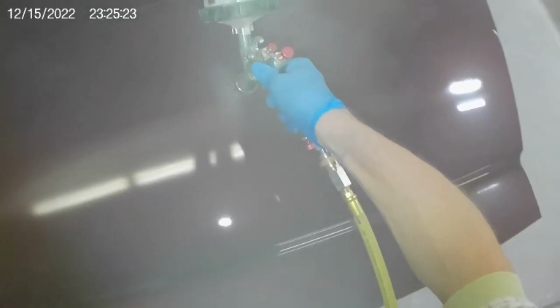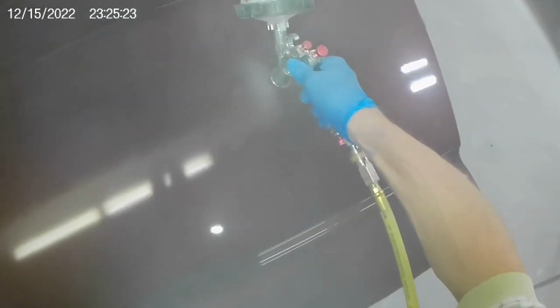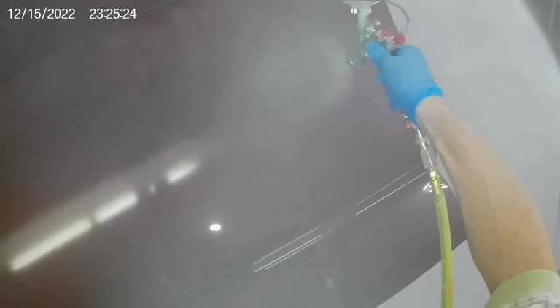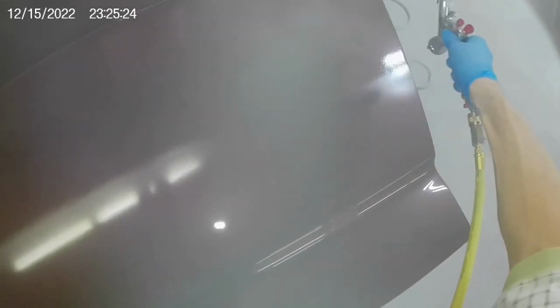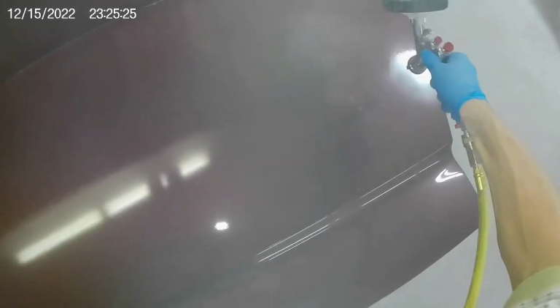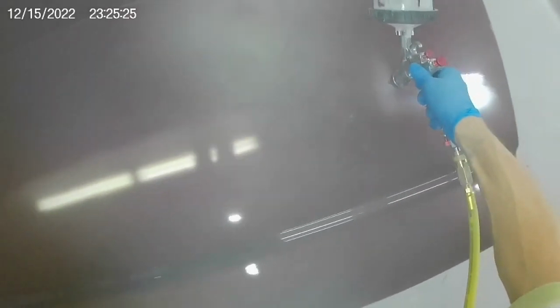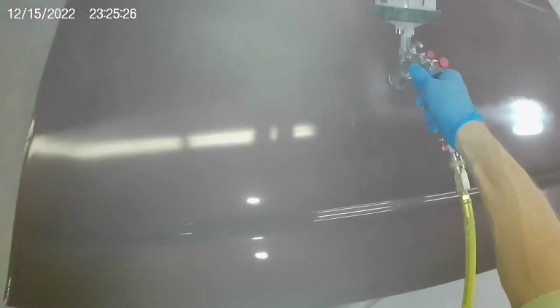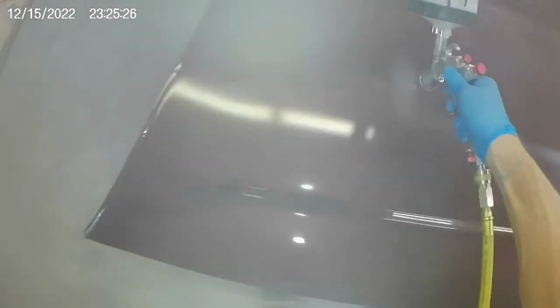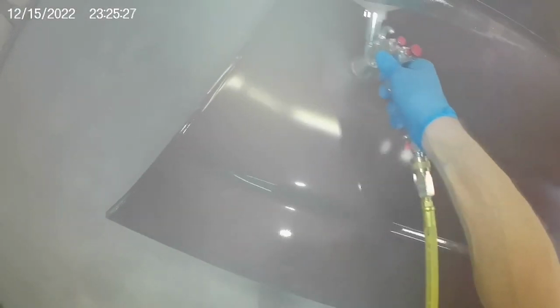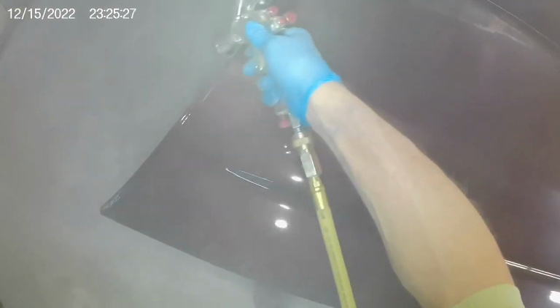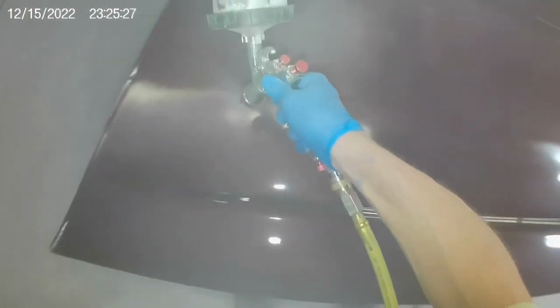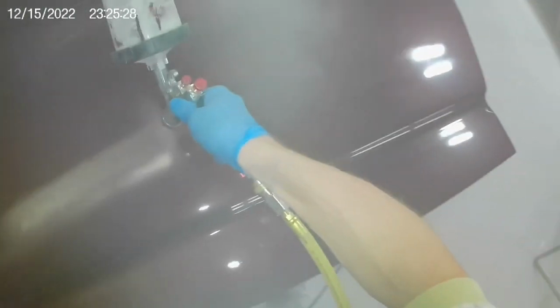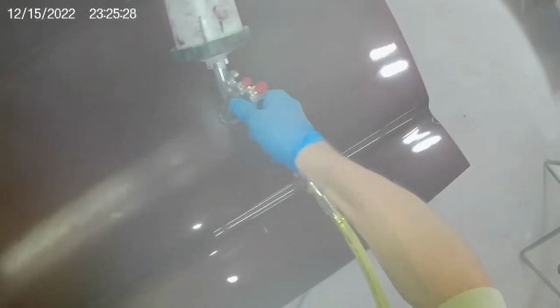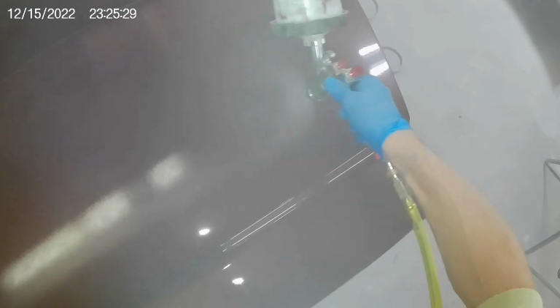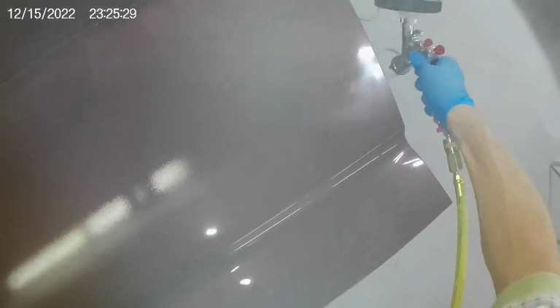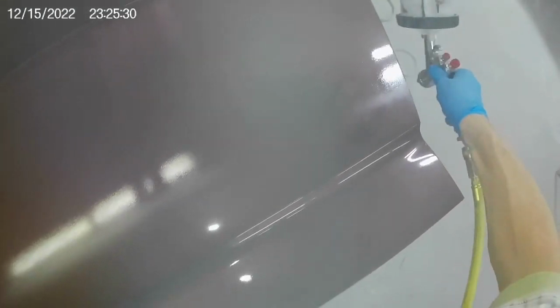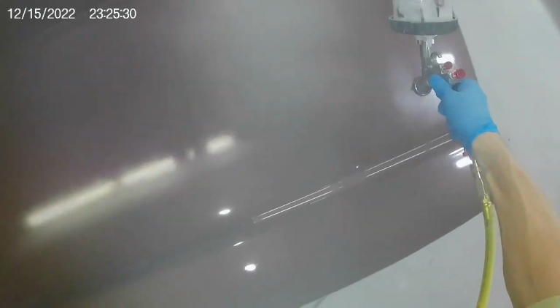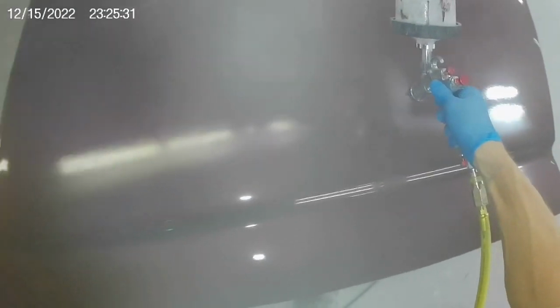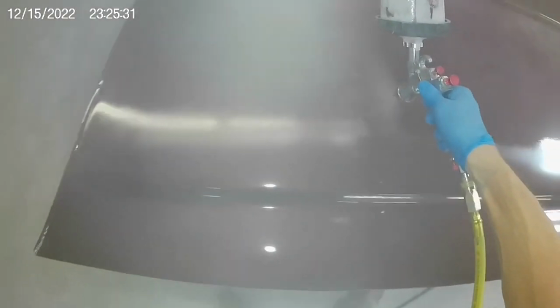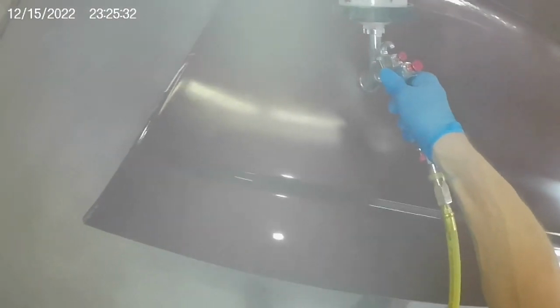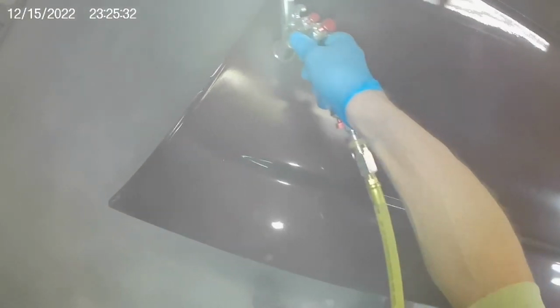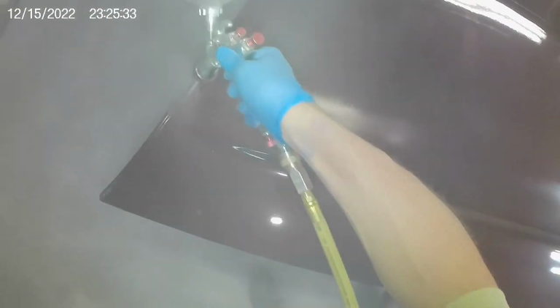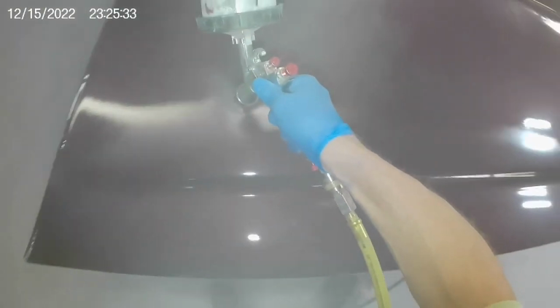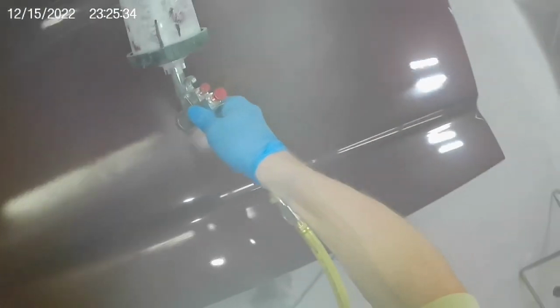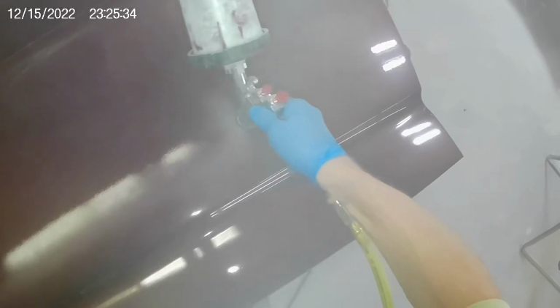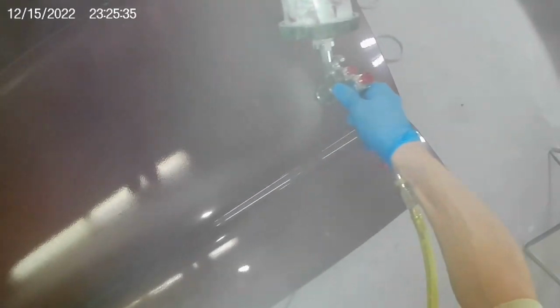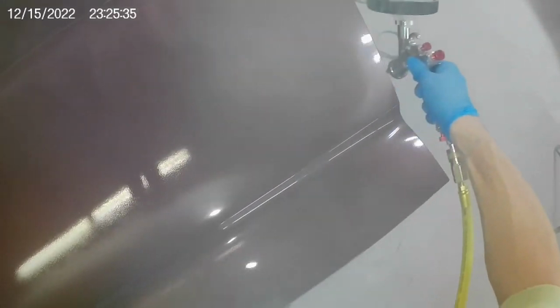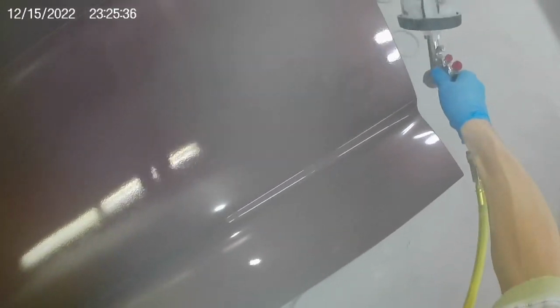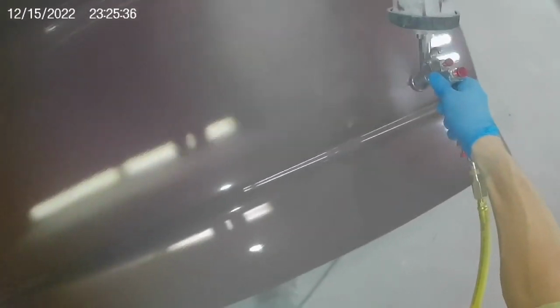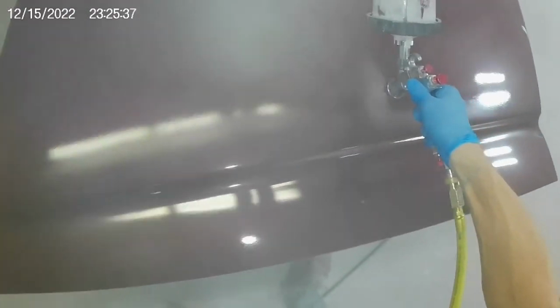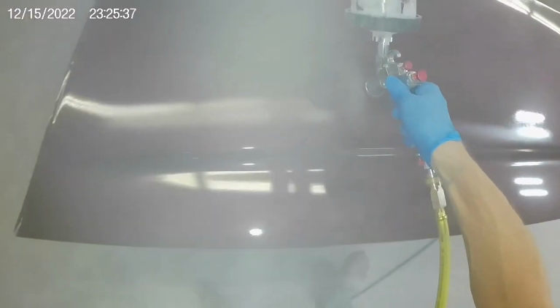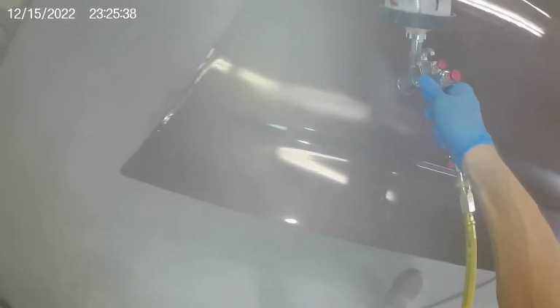The Spray-It SP33000 is an extremely versatile gun, capable of painting vehicles large or small. It will adapt to whatever the situations are, provided the painter is capable of dealing with the situation.